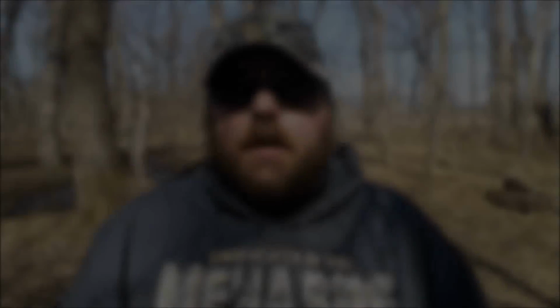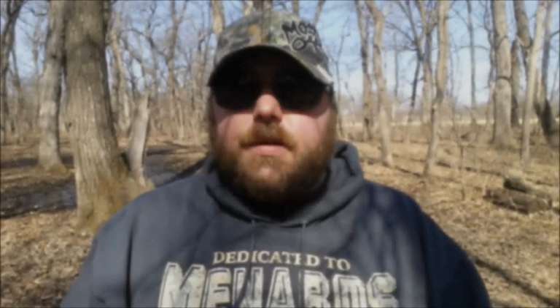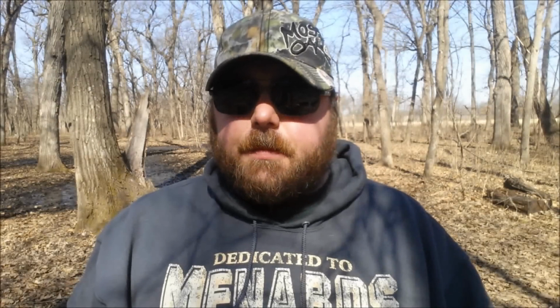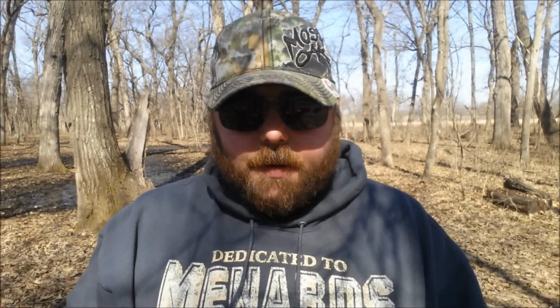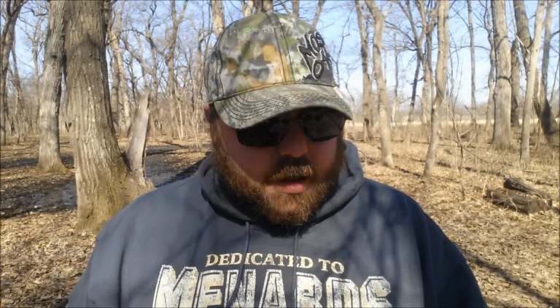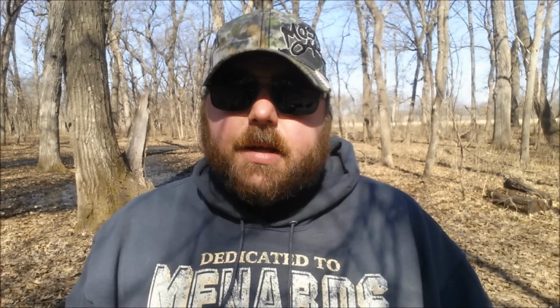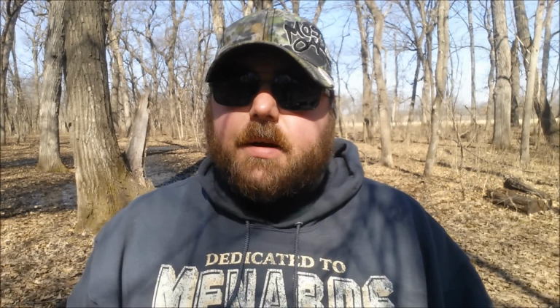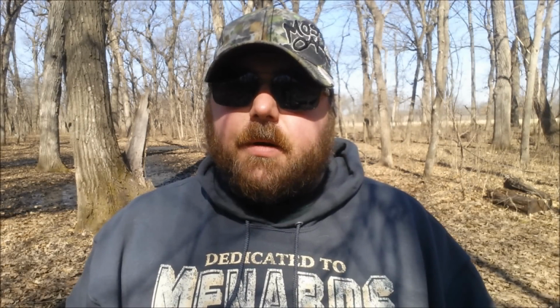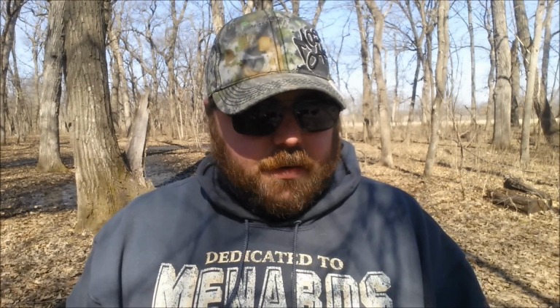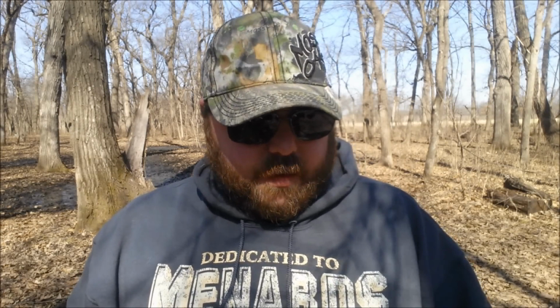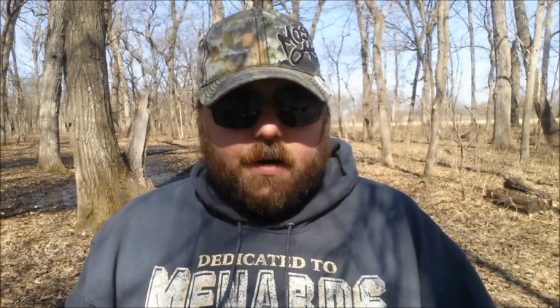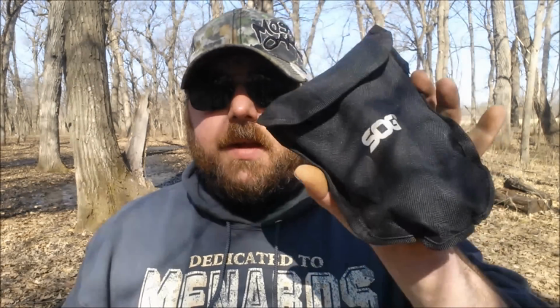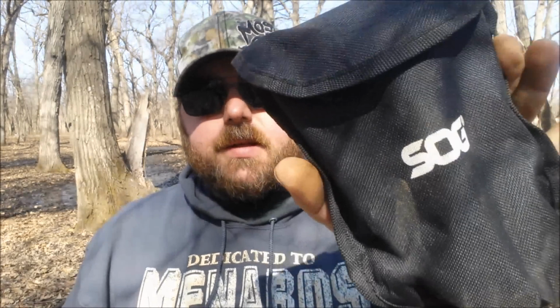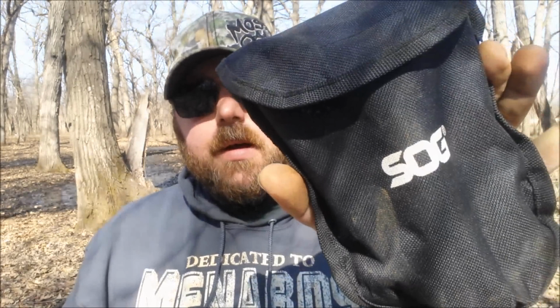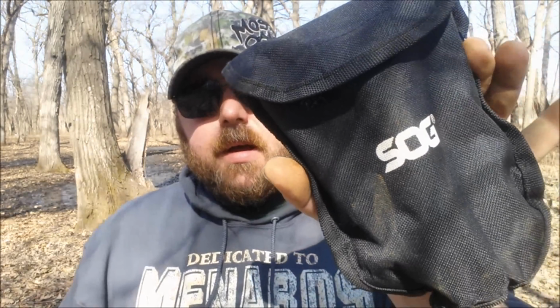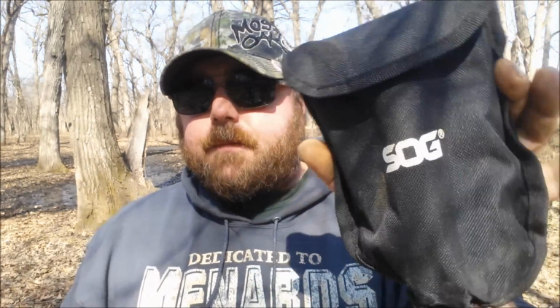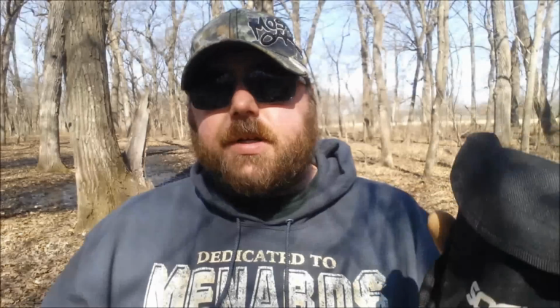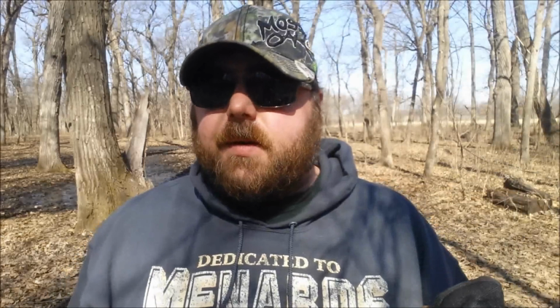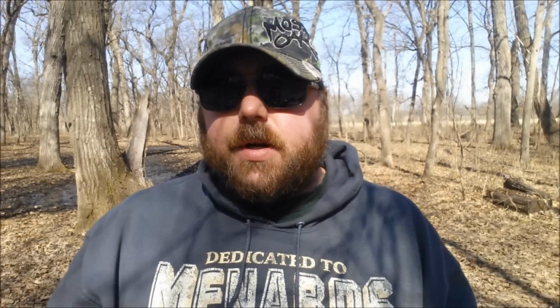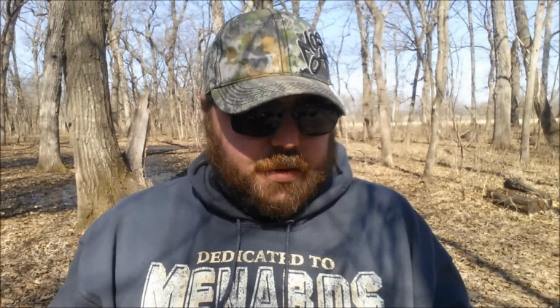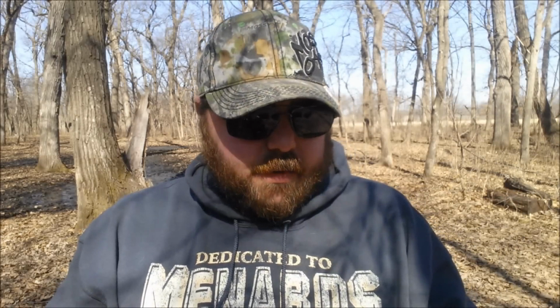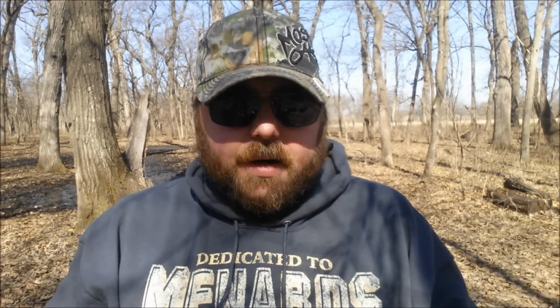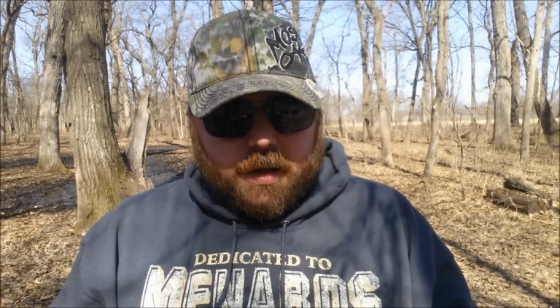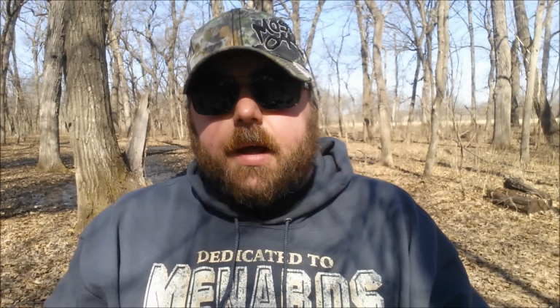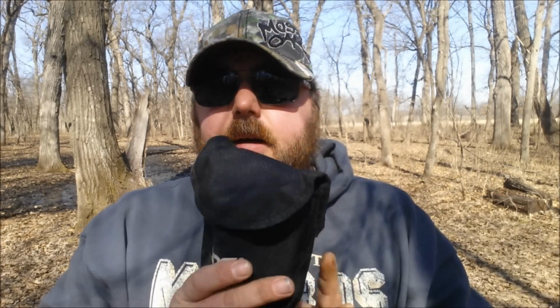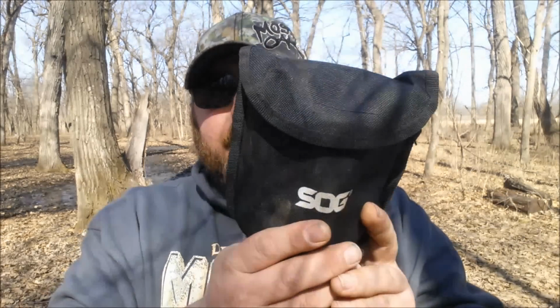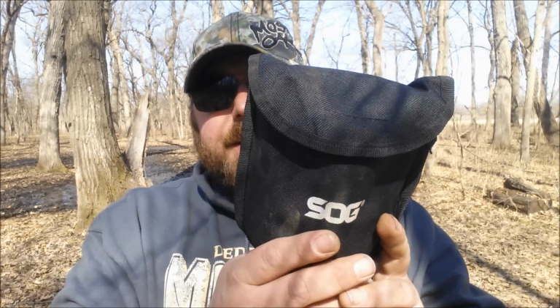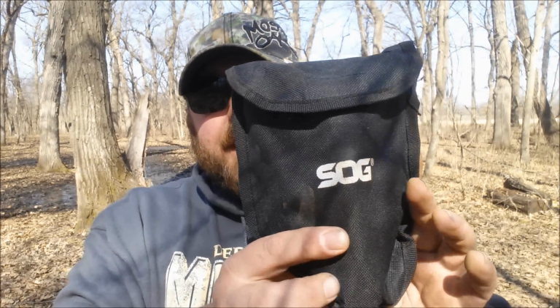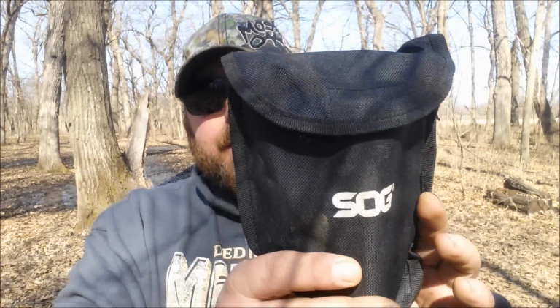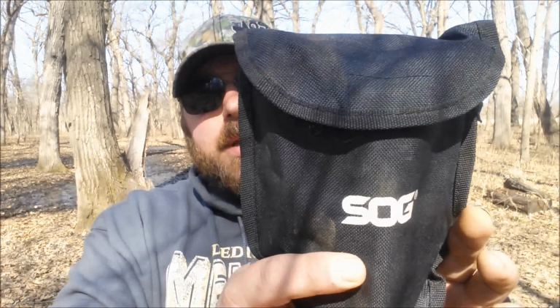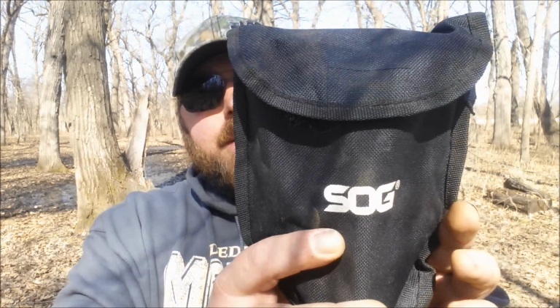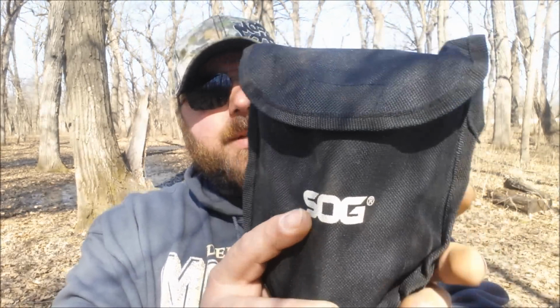Hey folks, Country Prepper here. This is an outdoor arena review of the SOG folding shovel and trenching tool — whatever you want to call it. I'll get it out here in just a second, but first I'll show you the pouch.